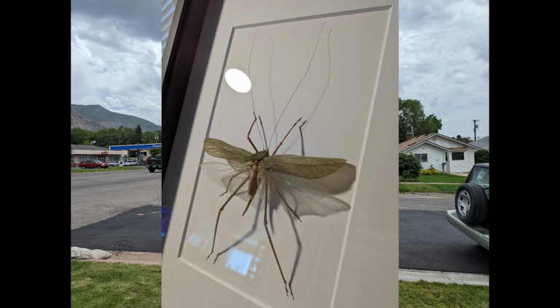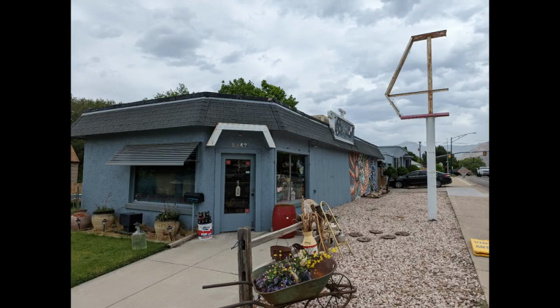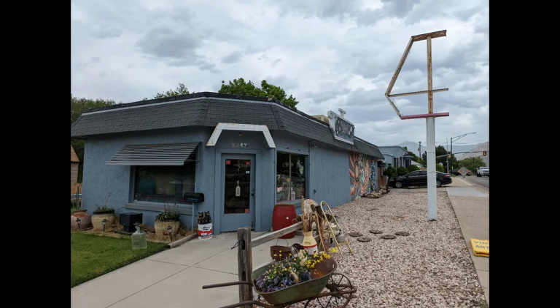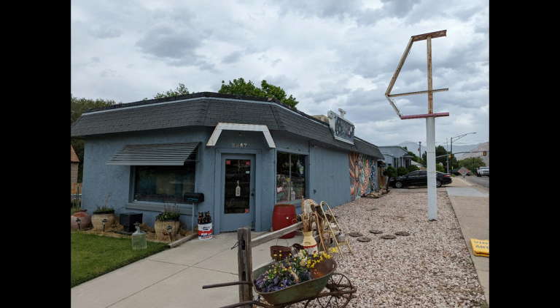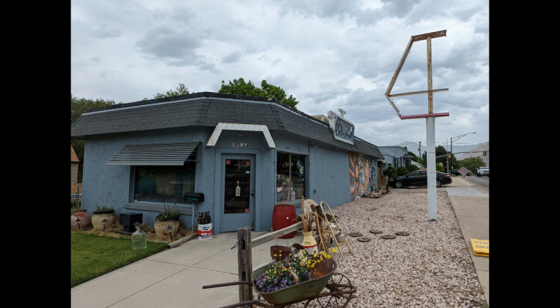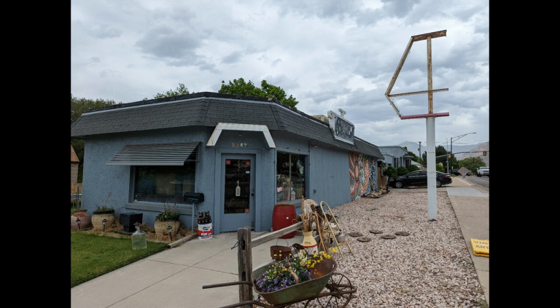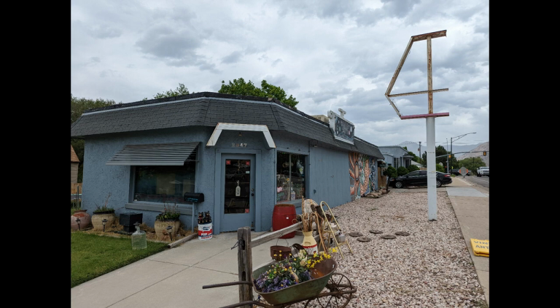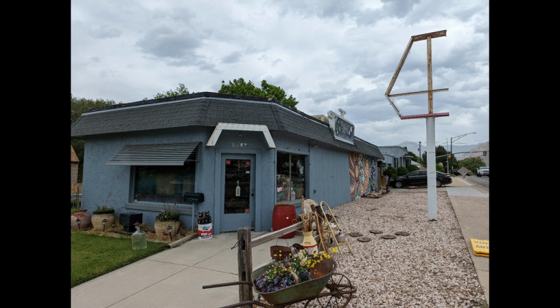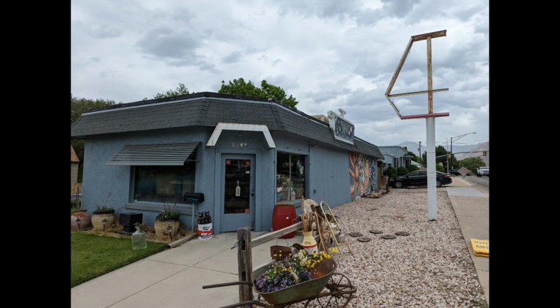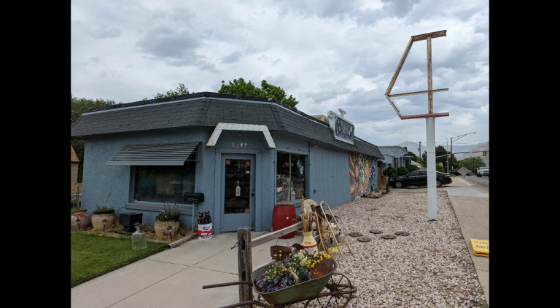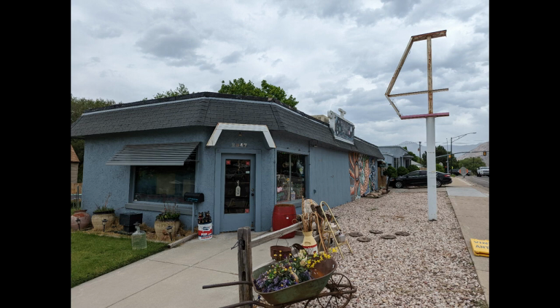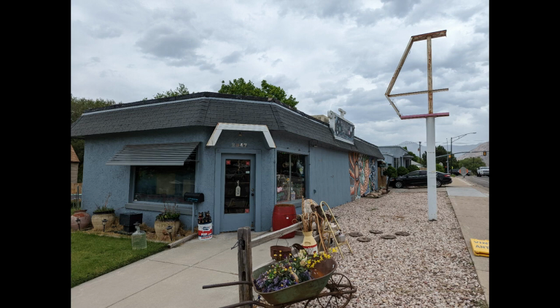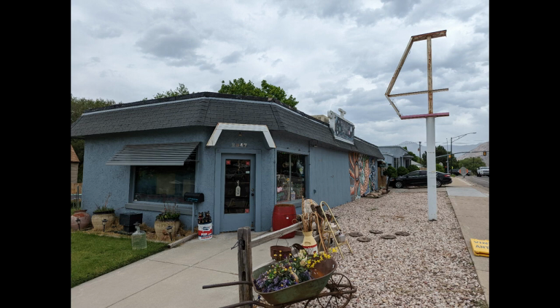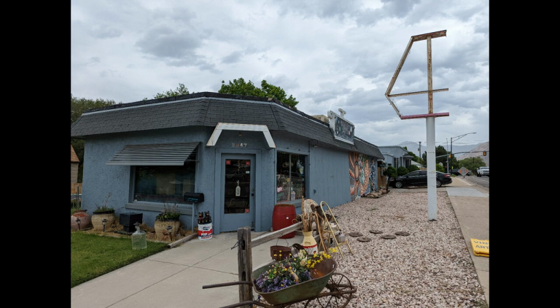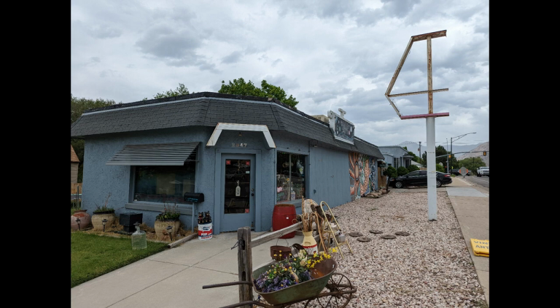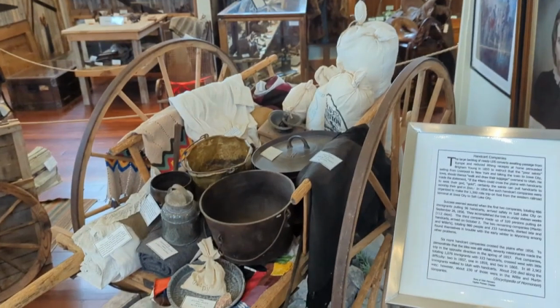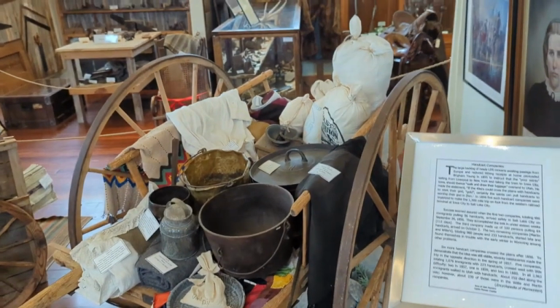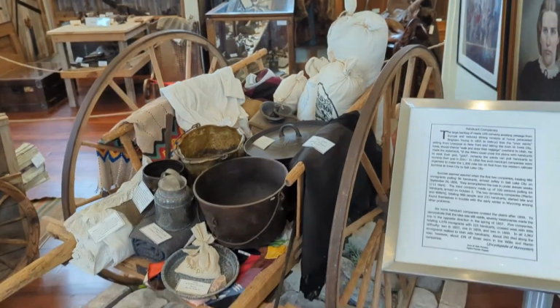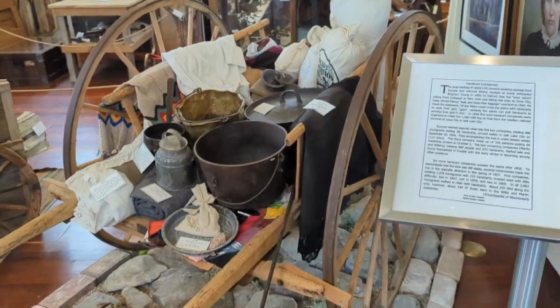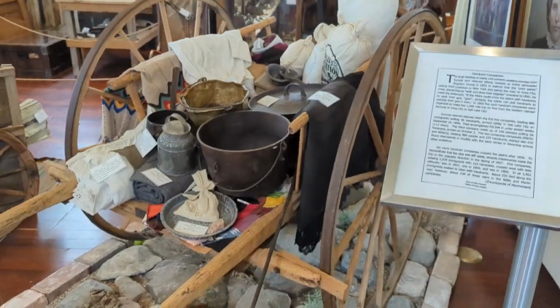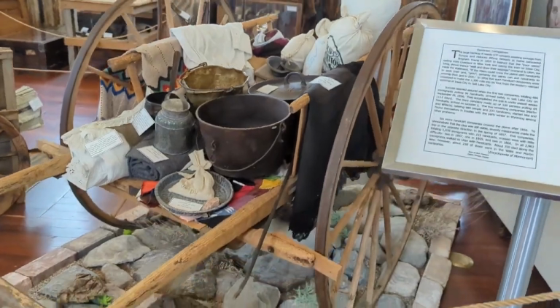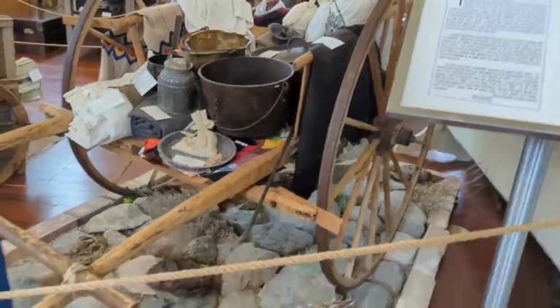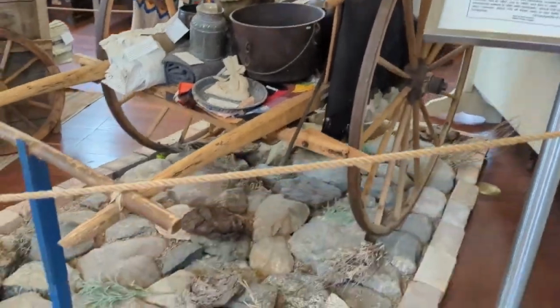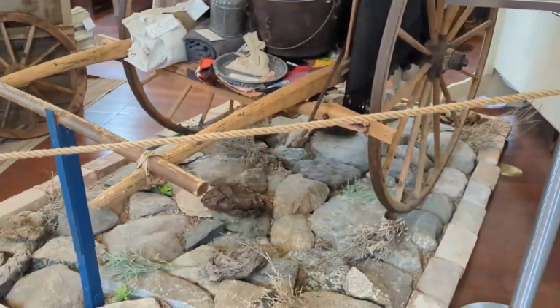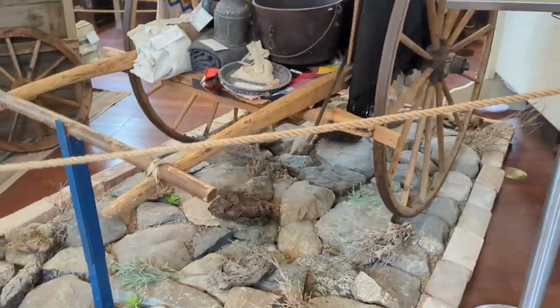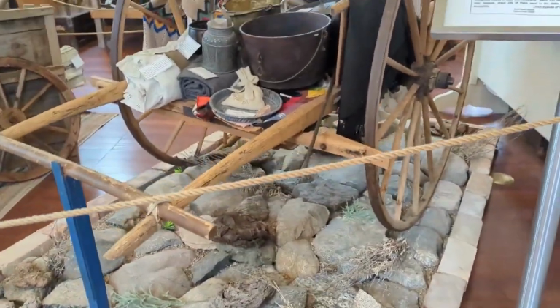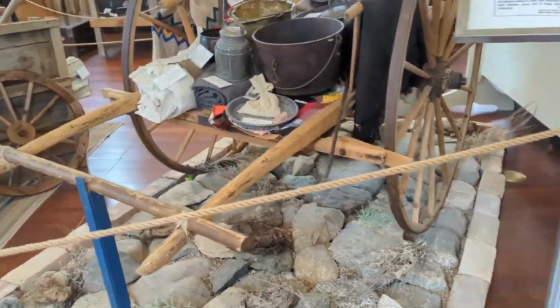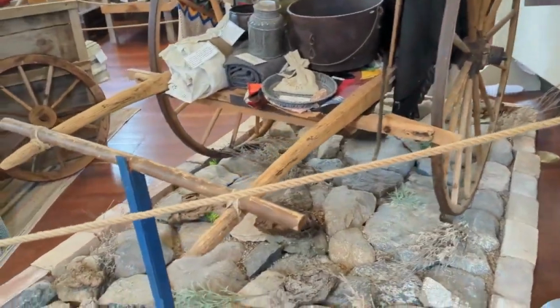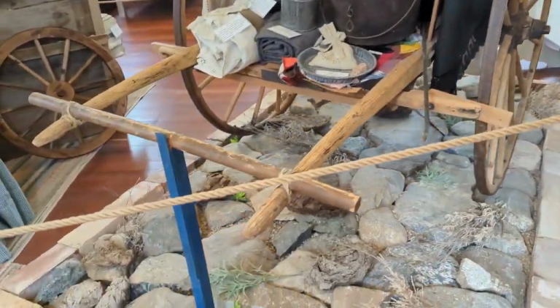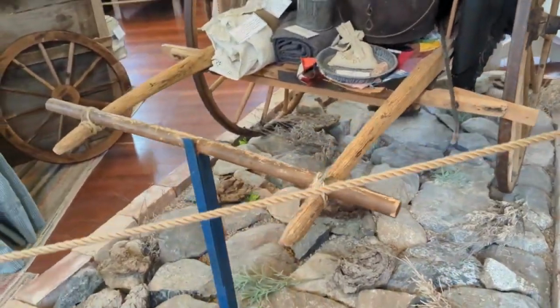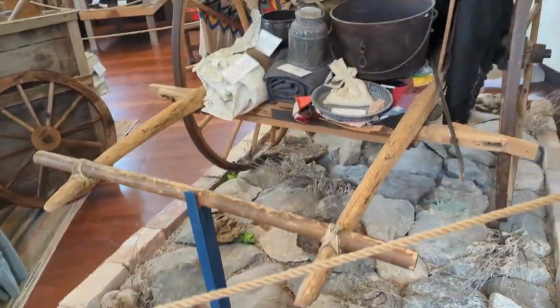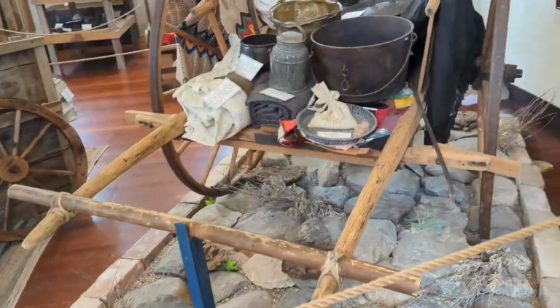I went up to Ogden to stop by the museum and get some pictures of this old pioneer handcart for my website and my other YouTube channel.